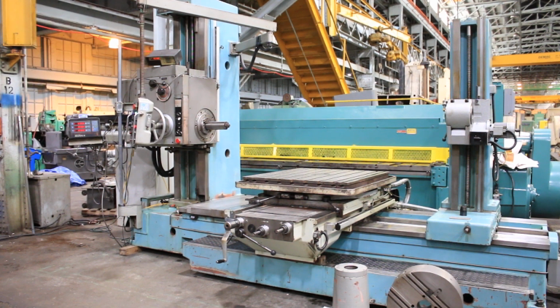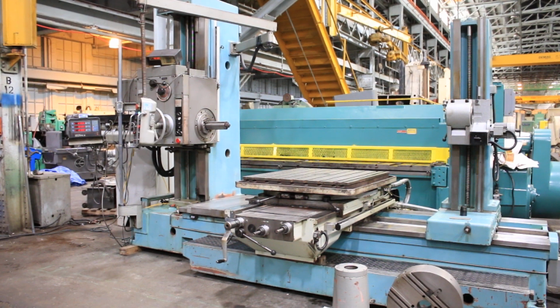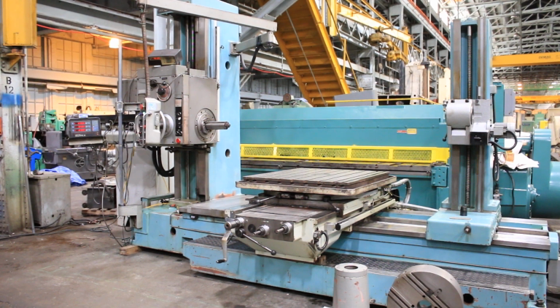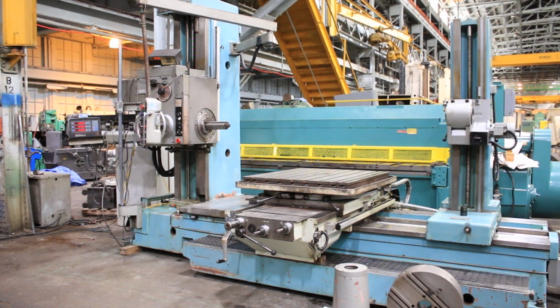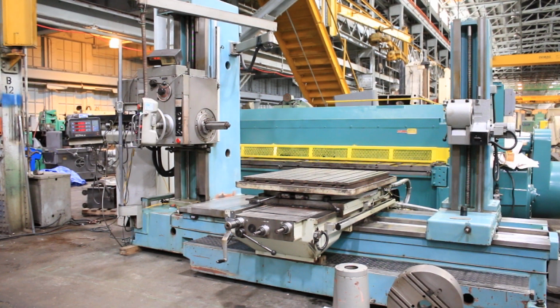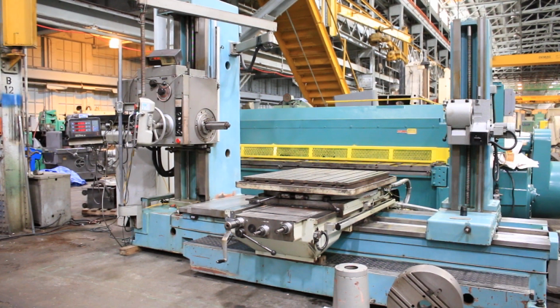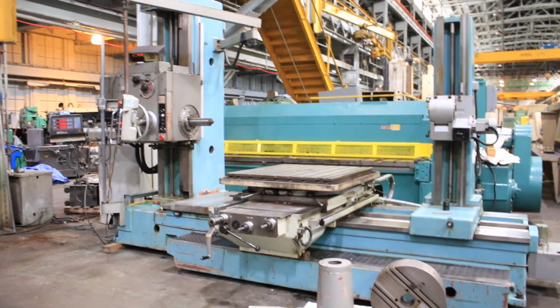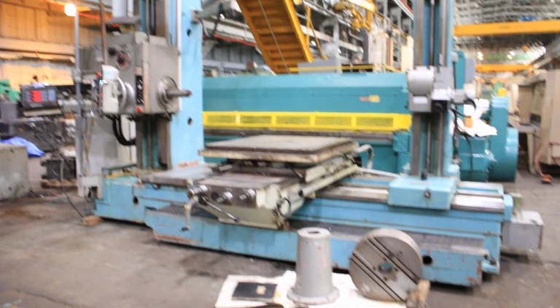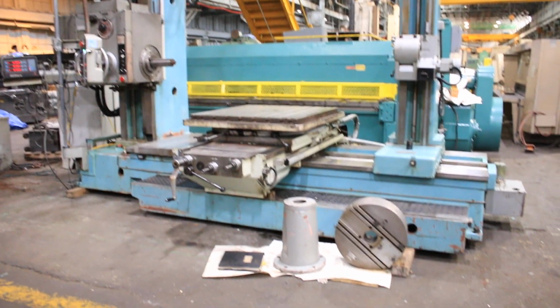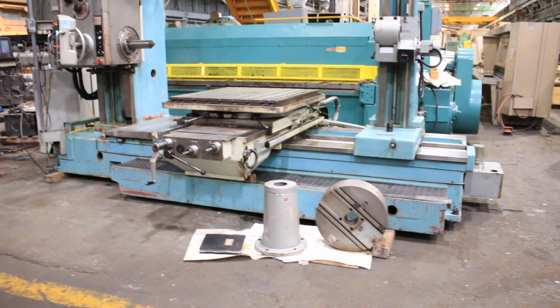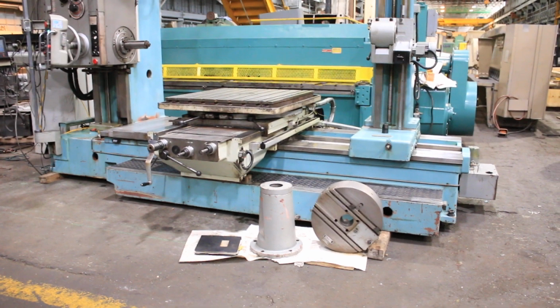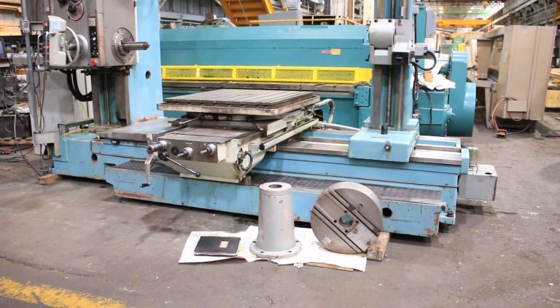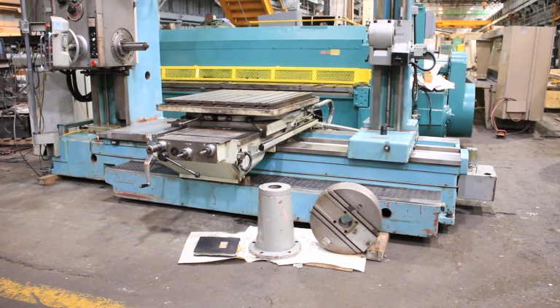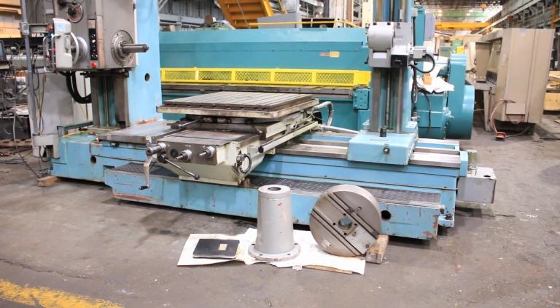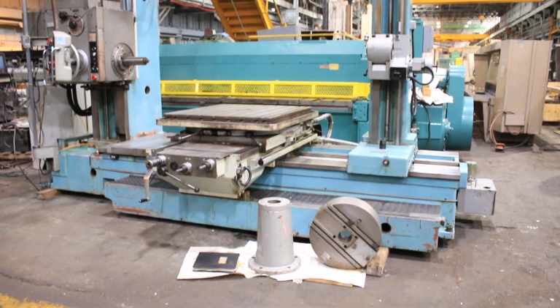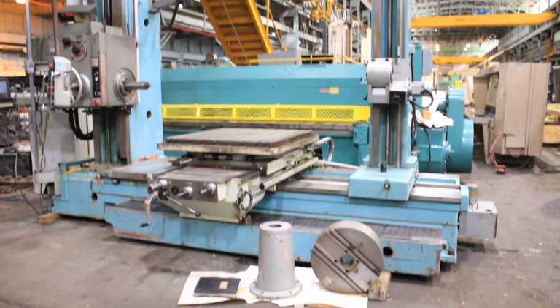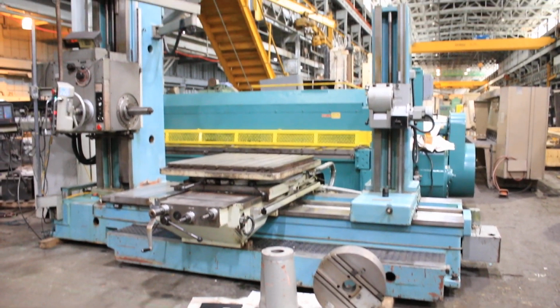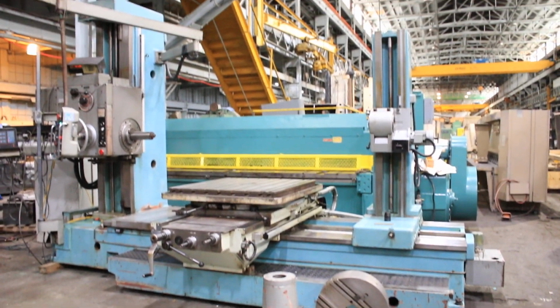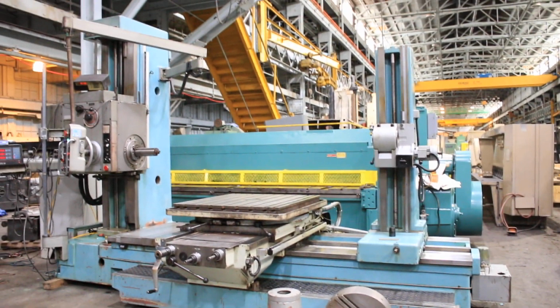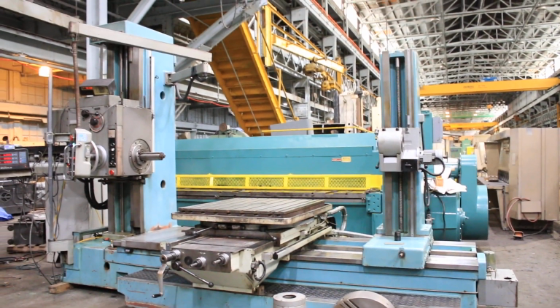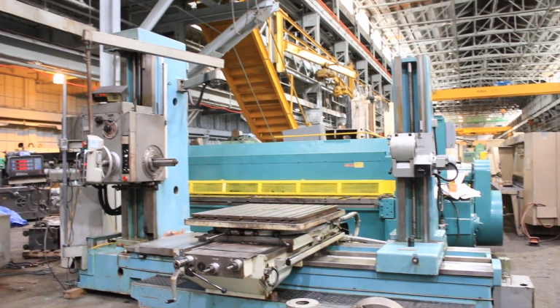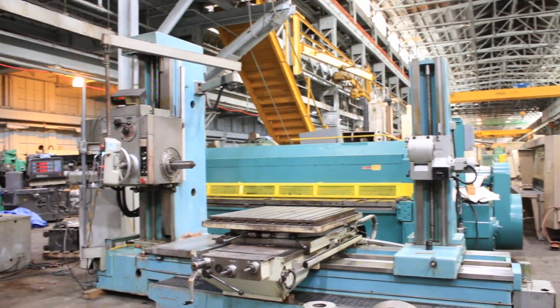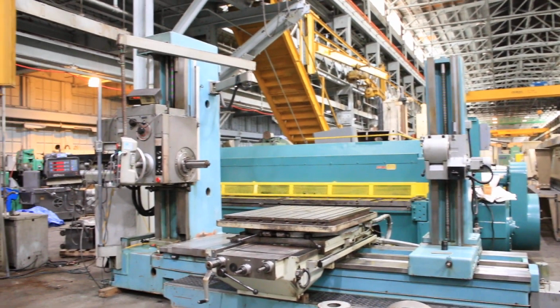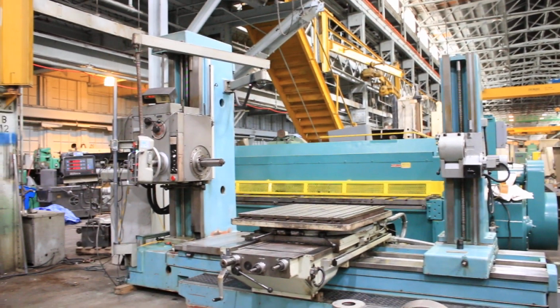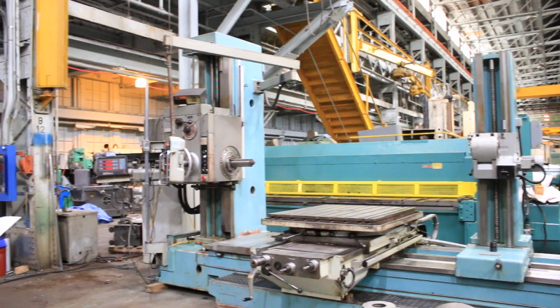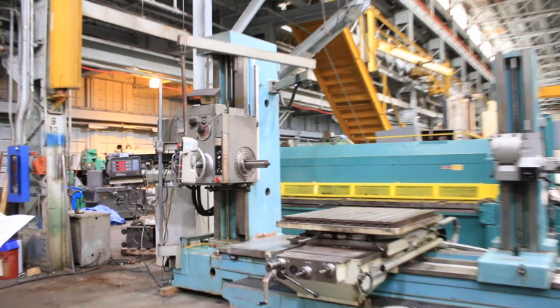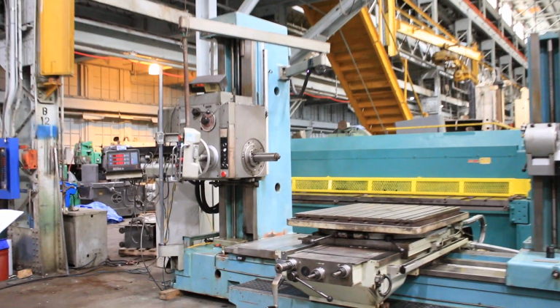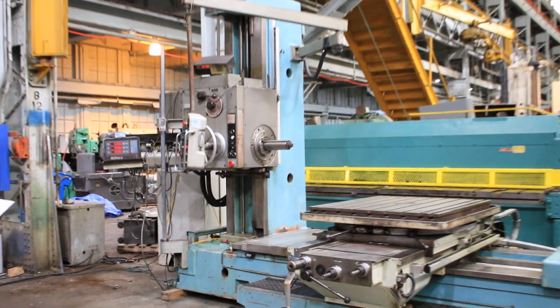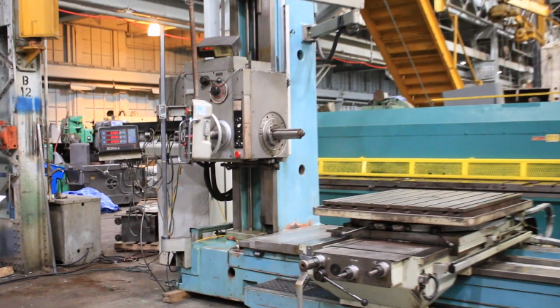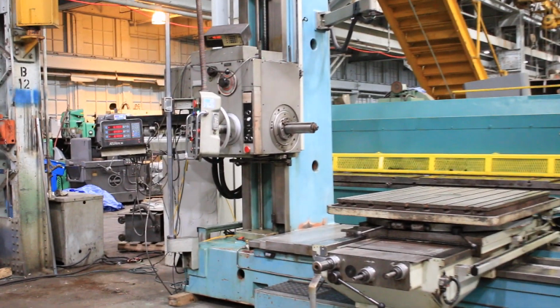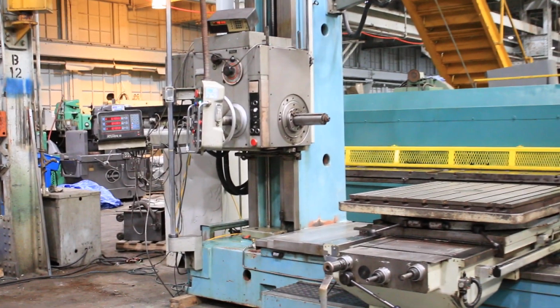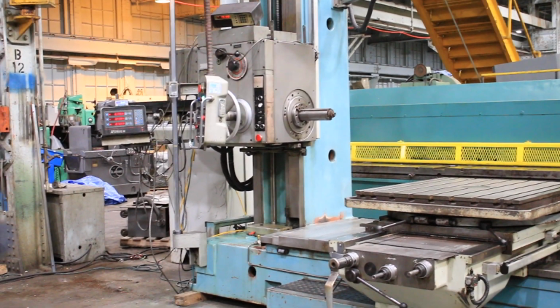We have a TAS table type horizontal boring mill, model W9A, 3.5 inch spindle, sale number 004-64, new in 1981.